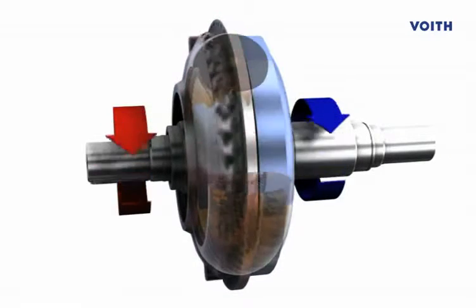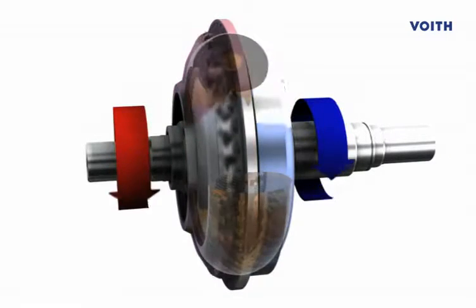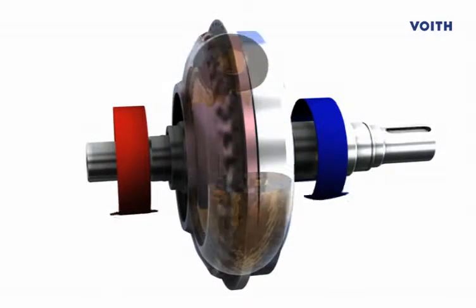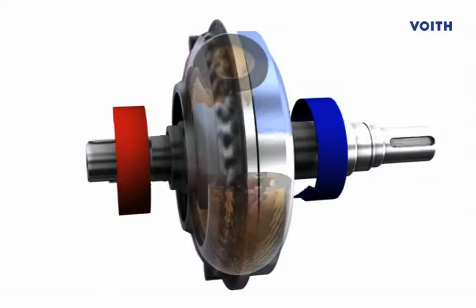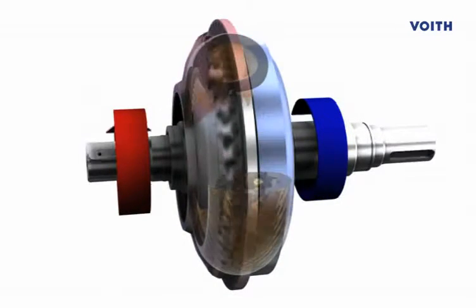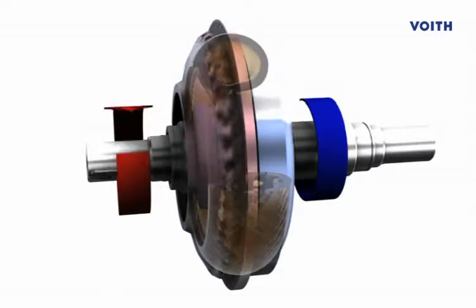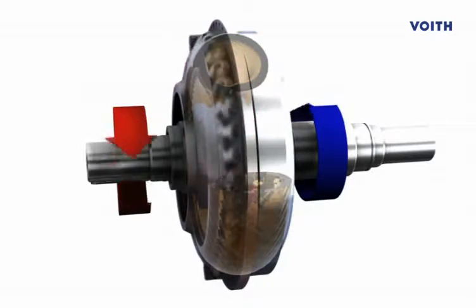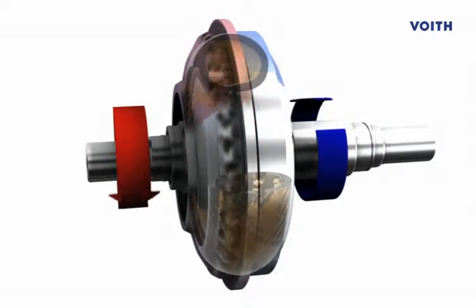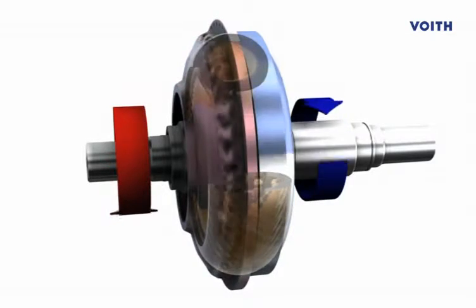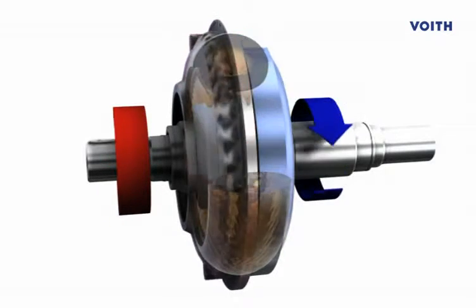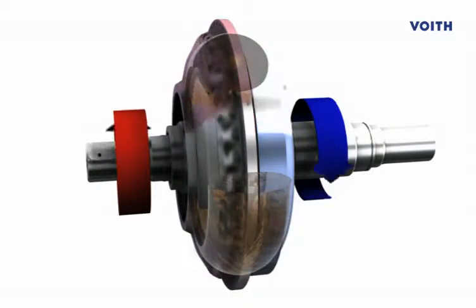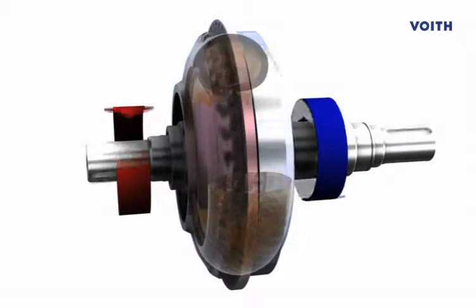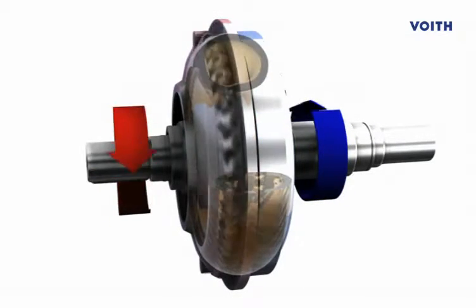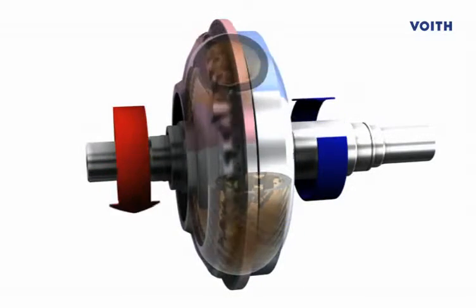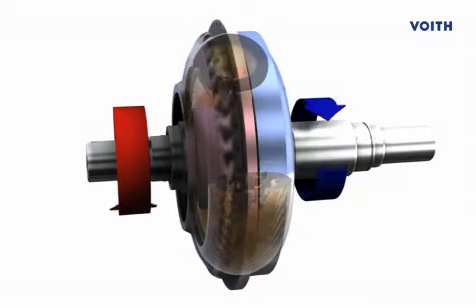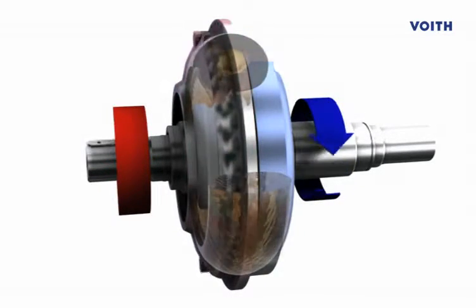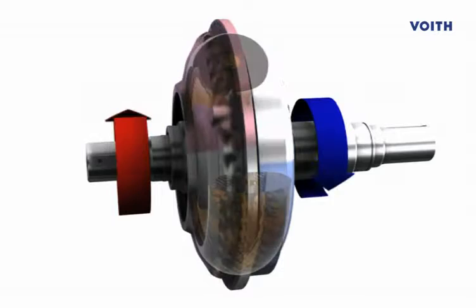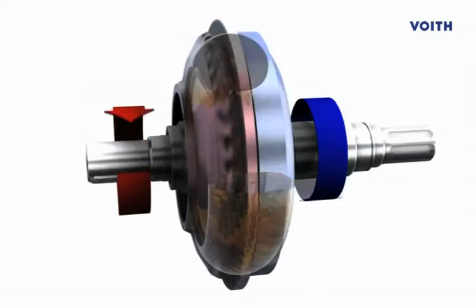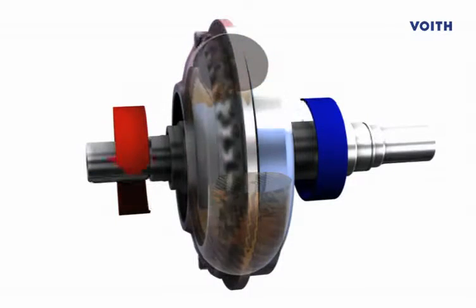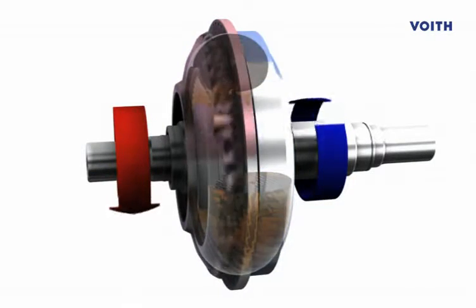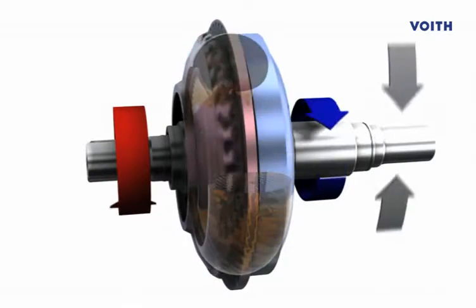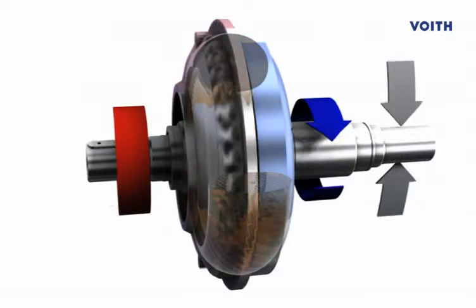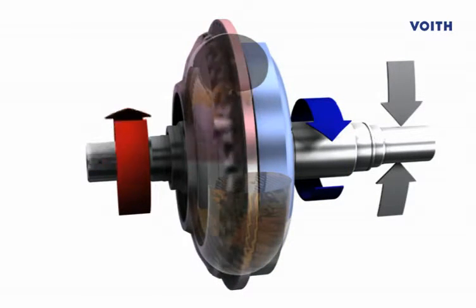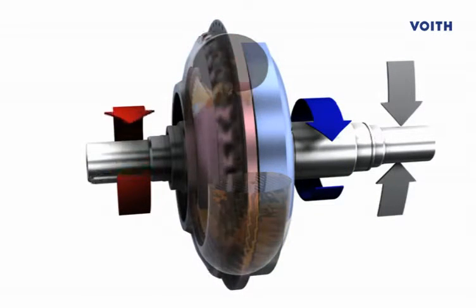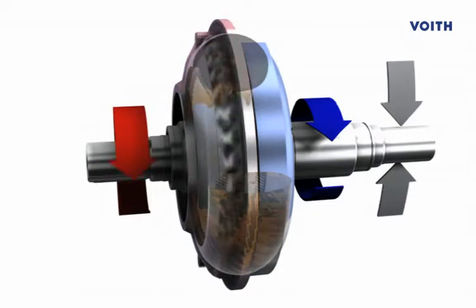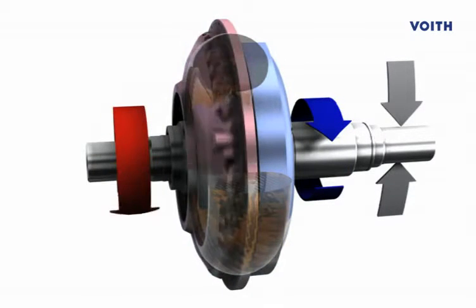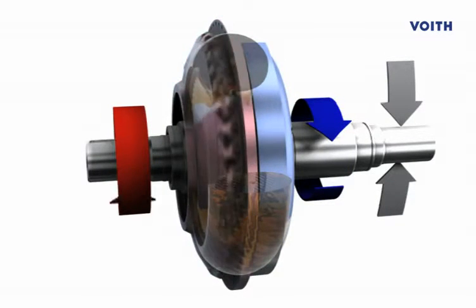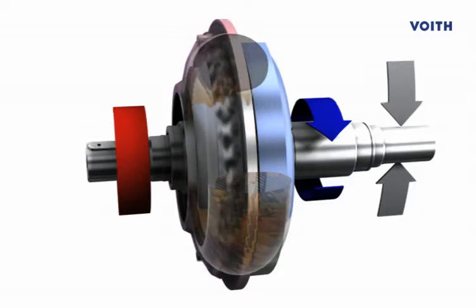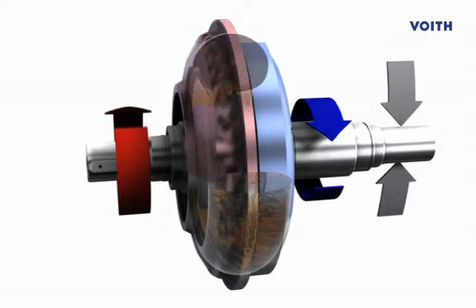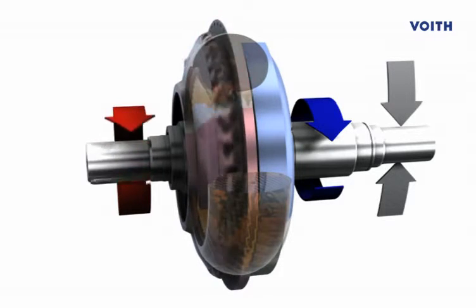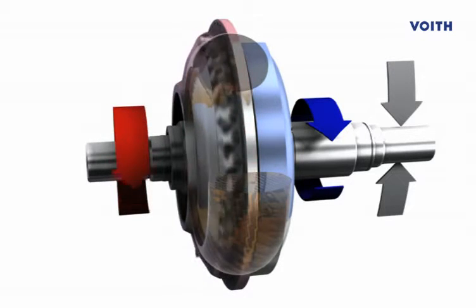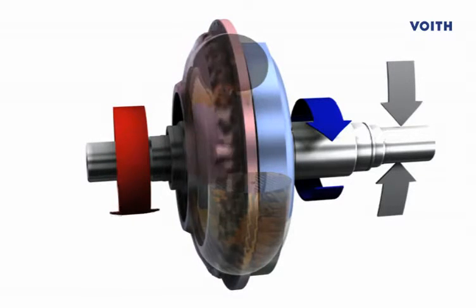Many processes require that the speed be adjusted. Changing the fill level in the coupling allows the speed of the driven machine to be controlled. The fluid coupling protects the drive and the machine against torque spikes that can cause damage.